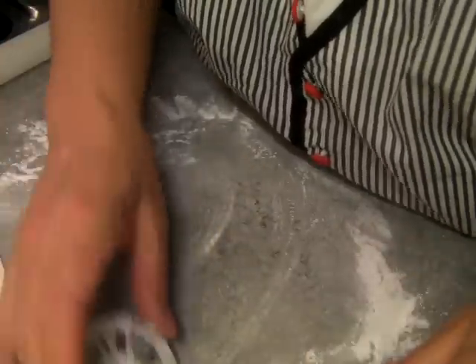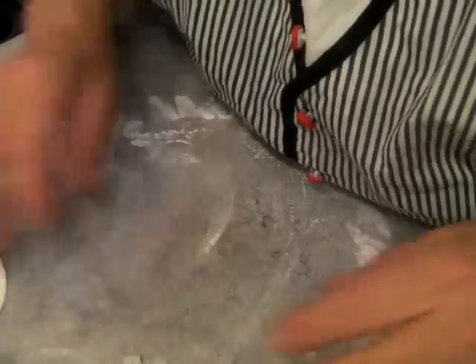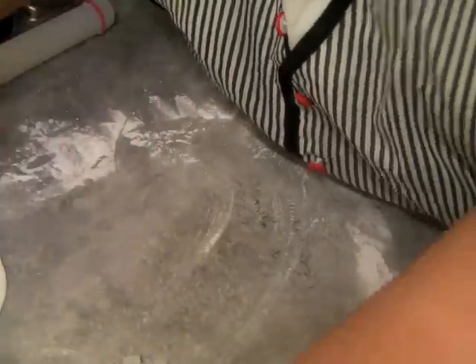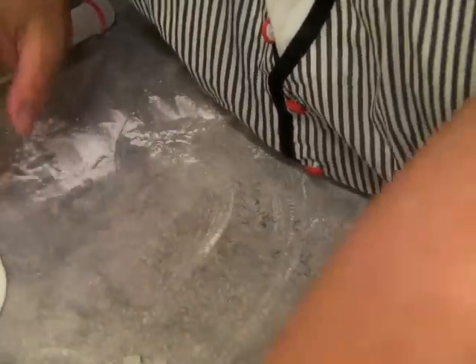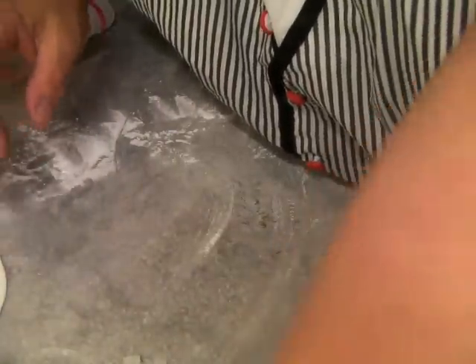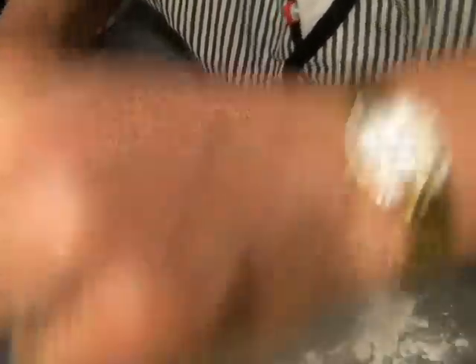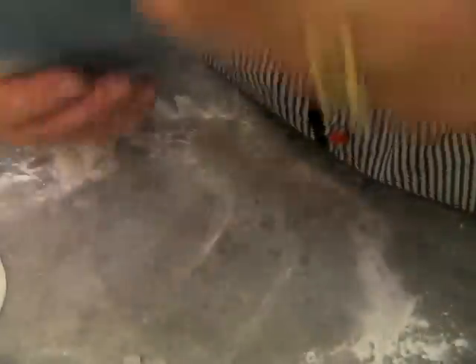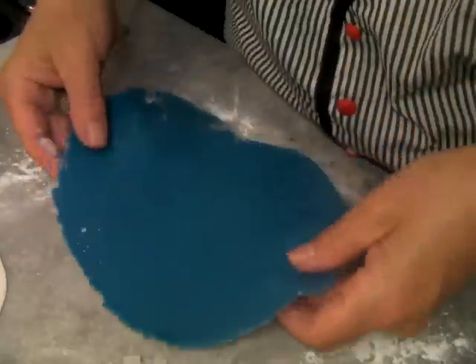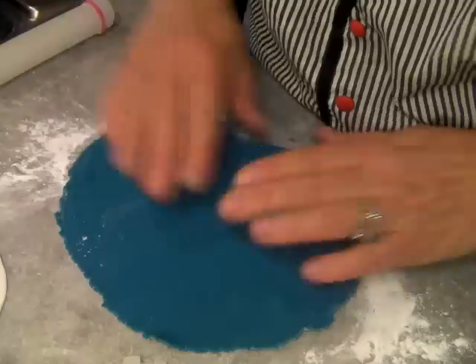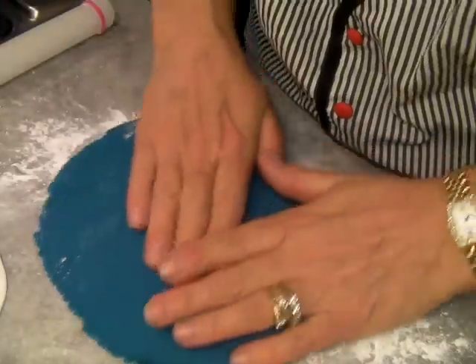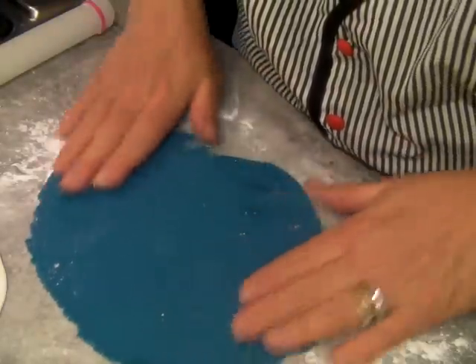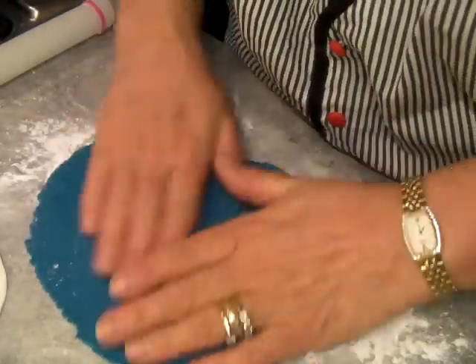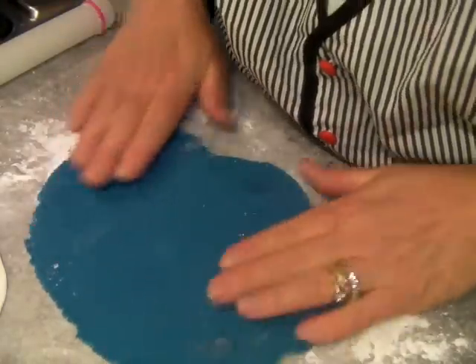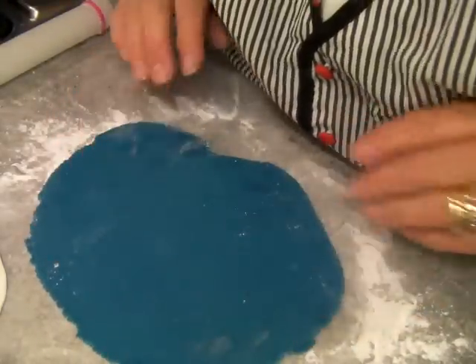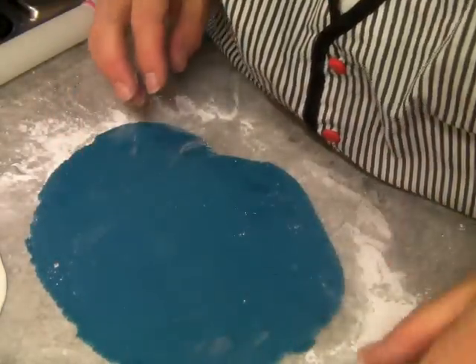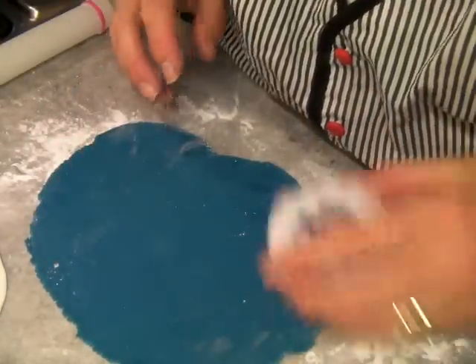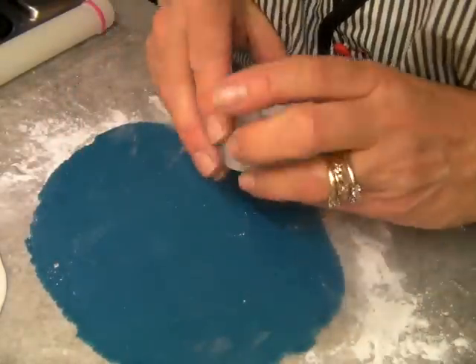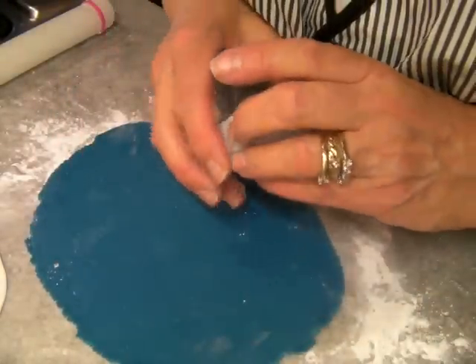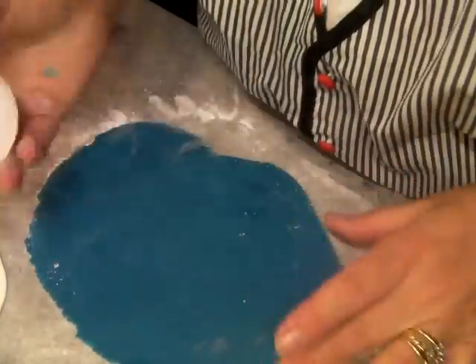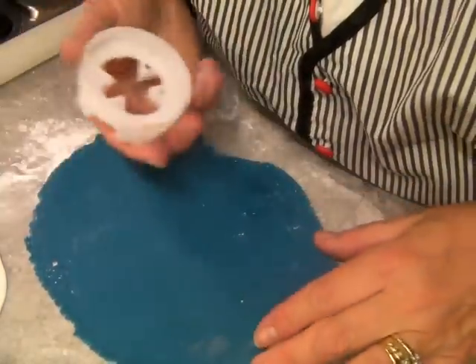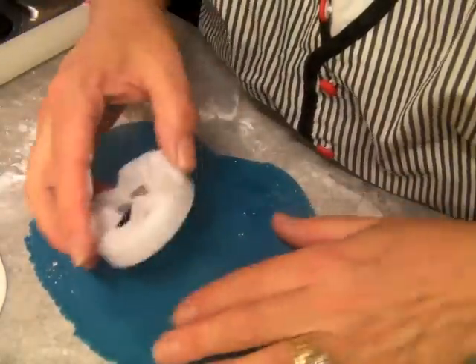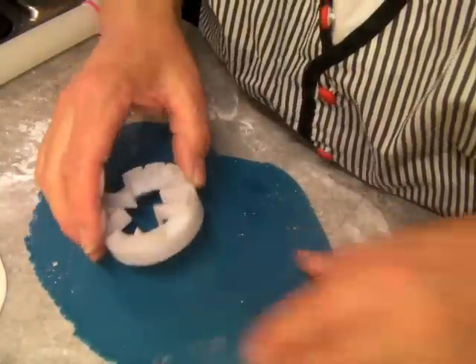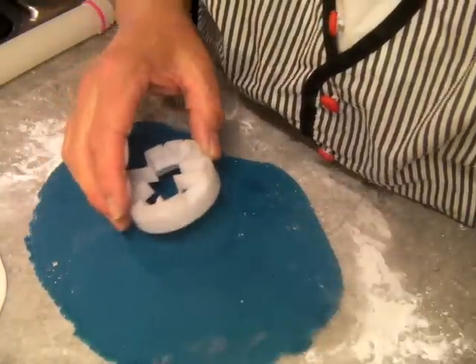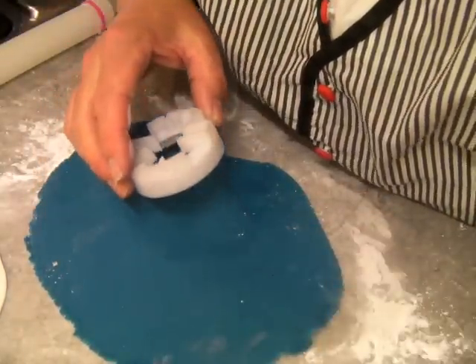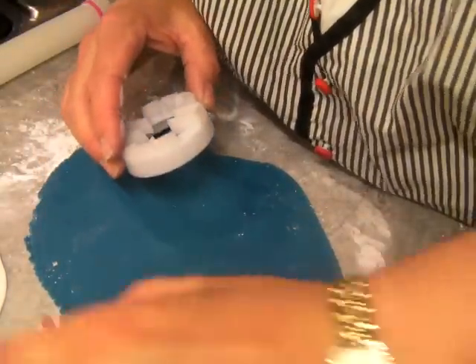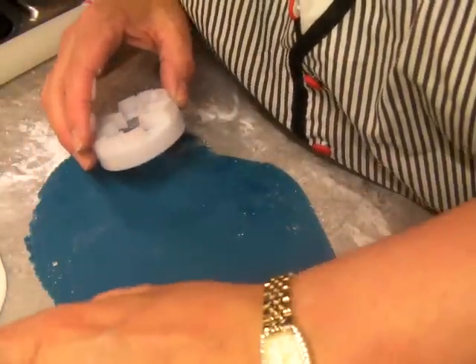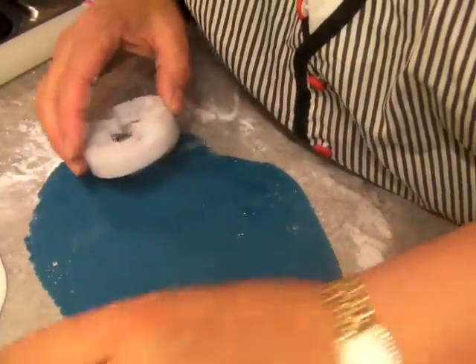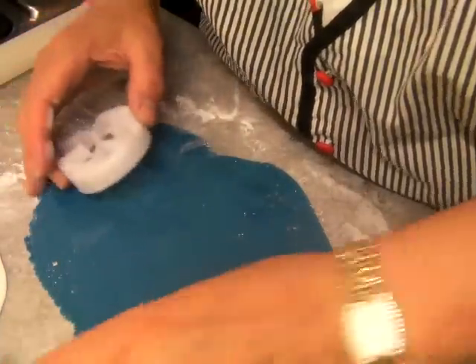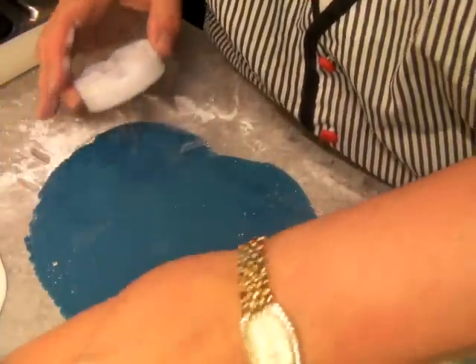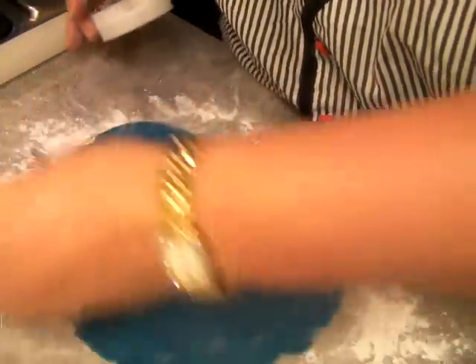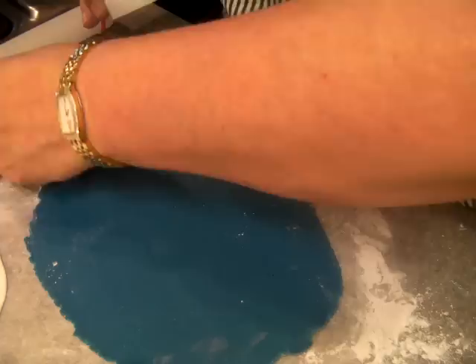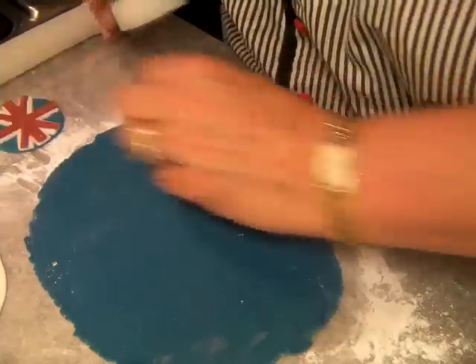I've cut it here. Here's some I rolled out earlier. You need the blue, which is the background. Put that one there so you can see.